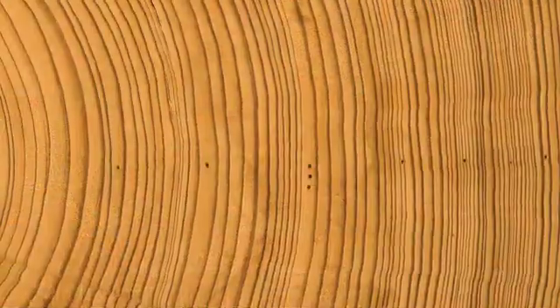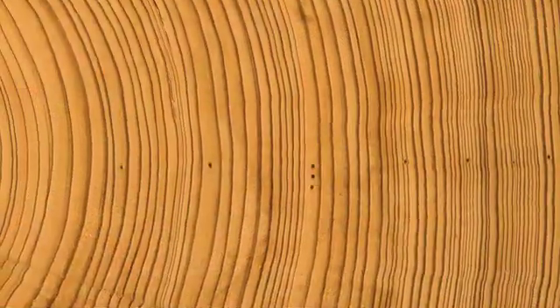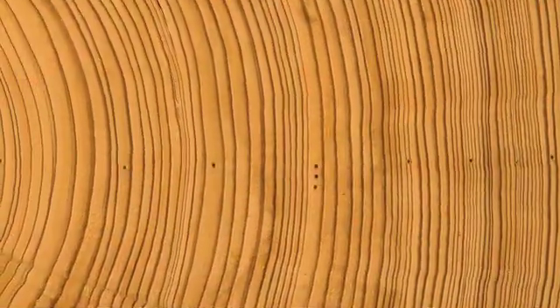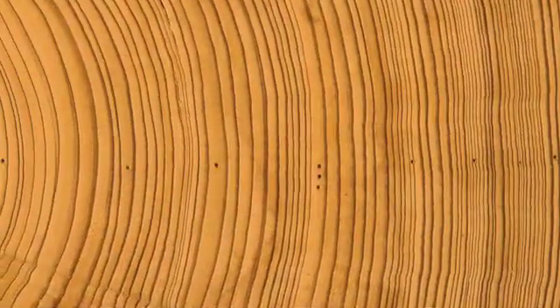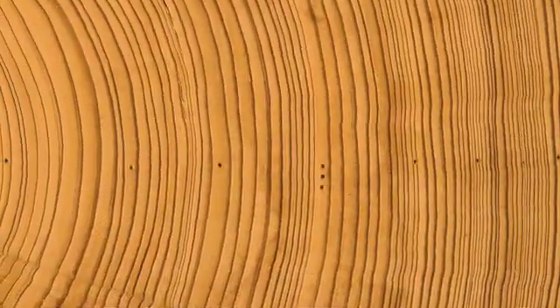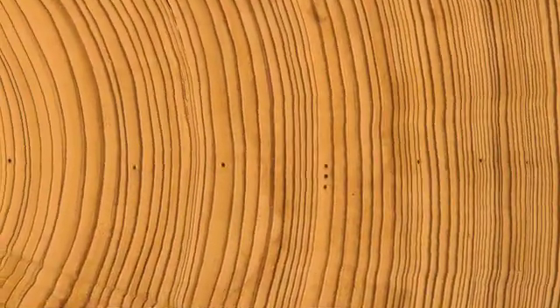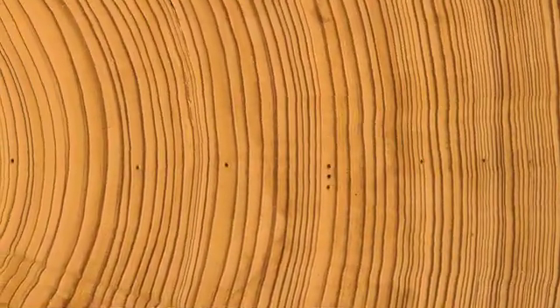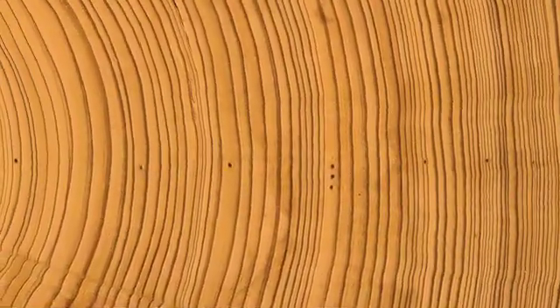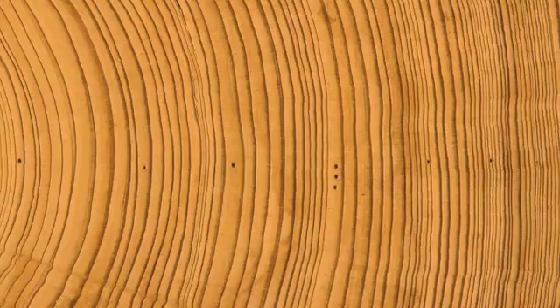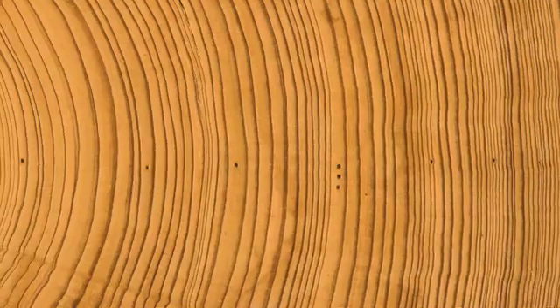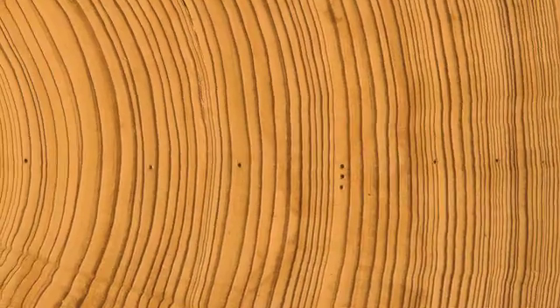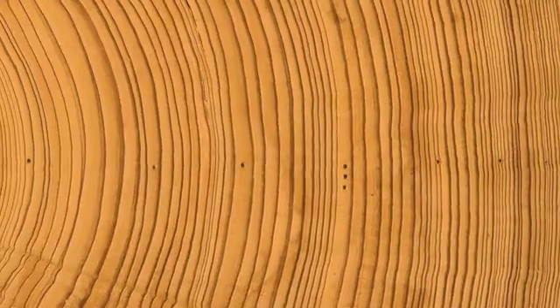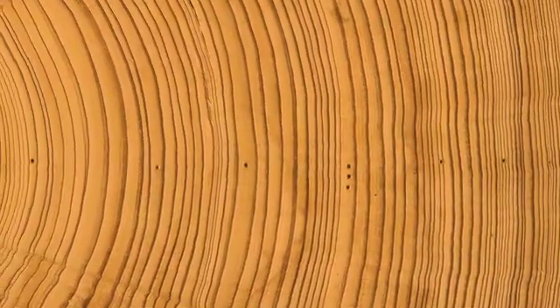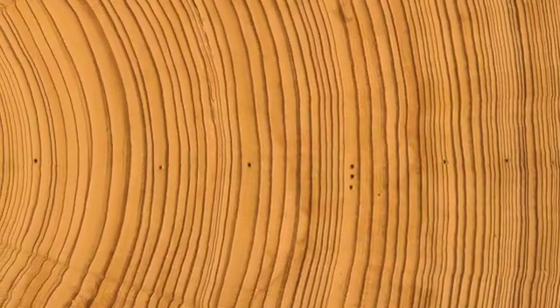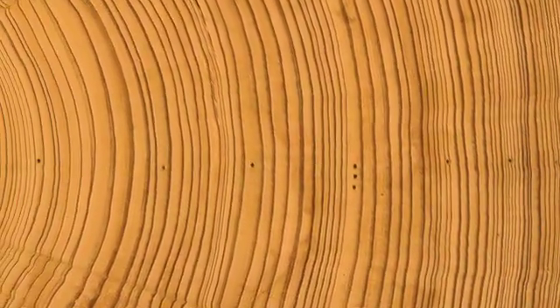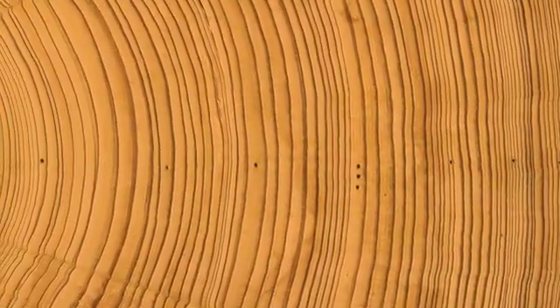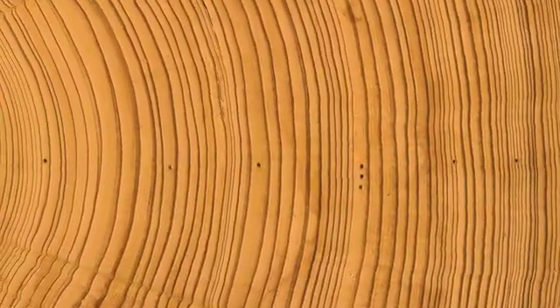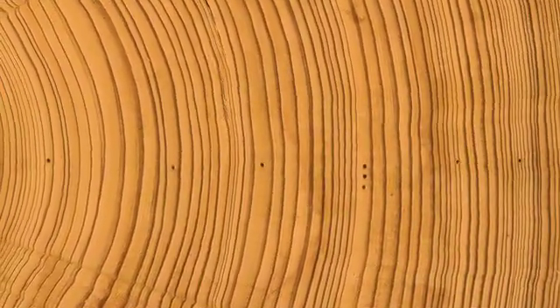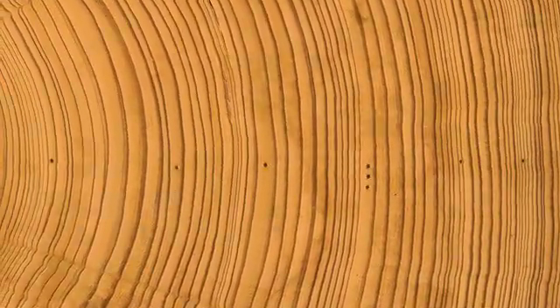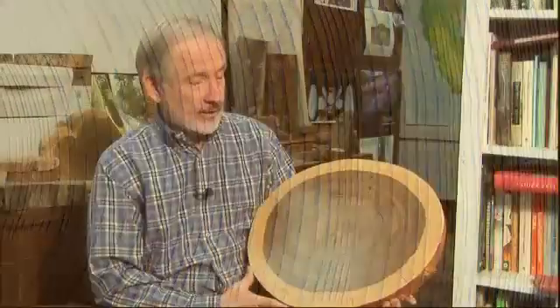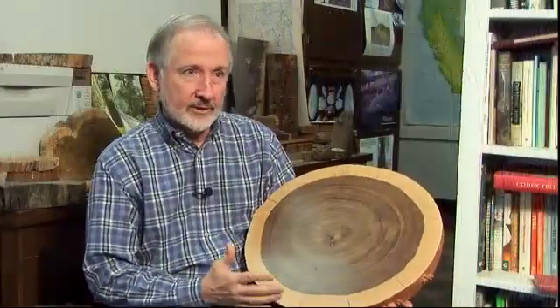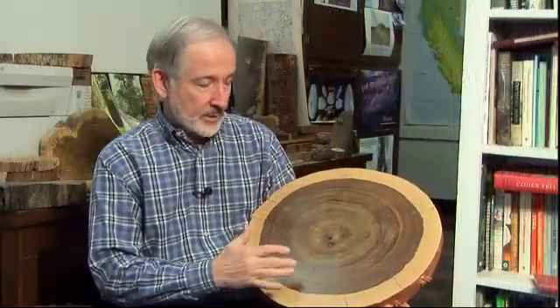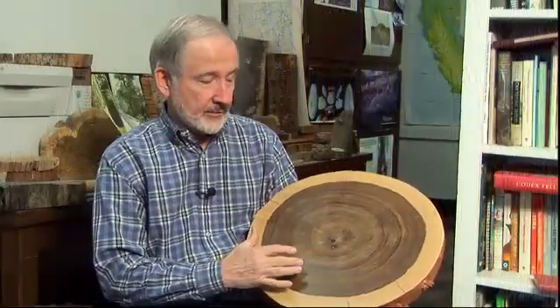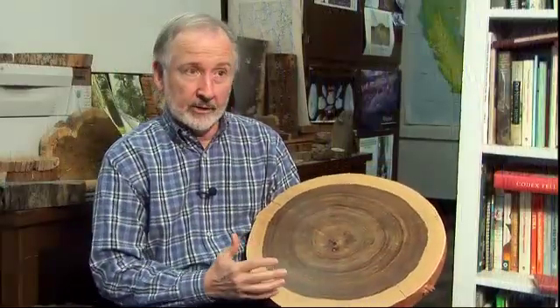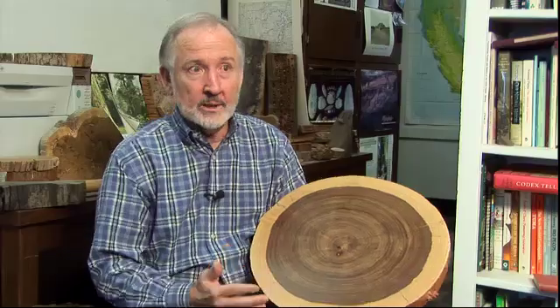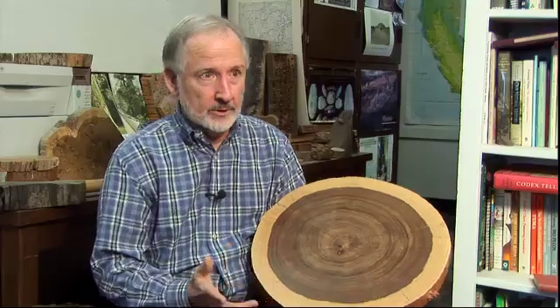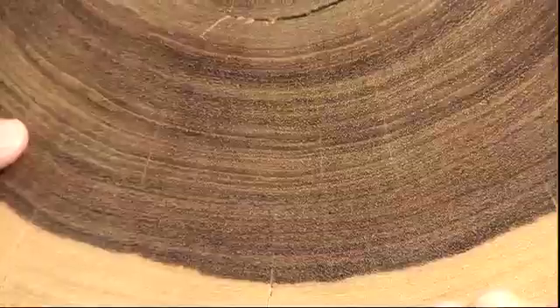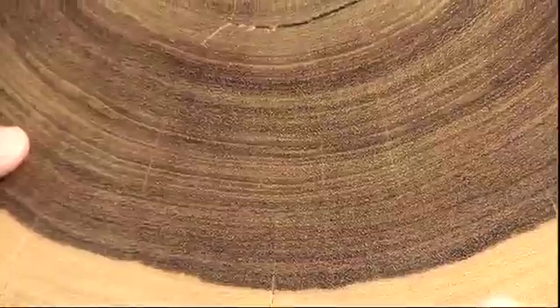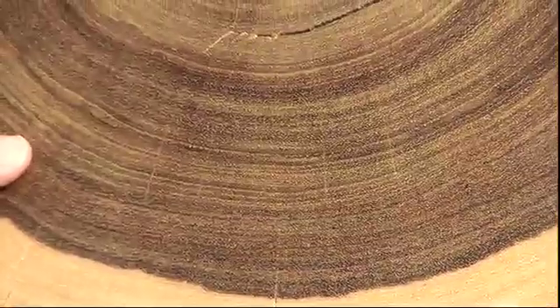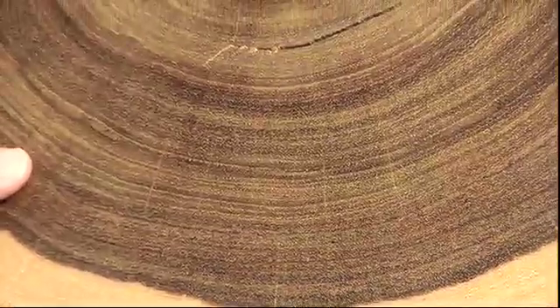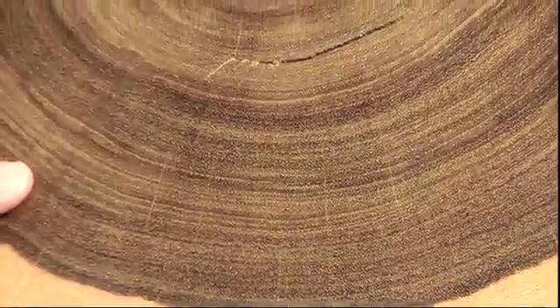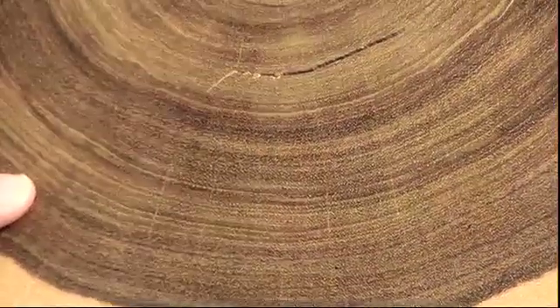The time series history of fat rings and skinny rings is telling you about the history of wet years and dry years. So this is a piece of African bloodwood. This was found in western Zimbabwe.